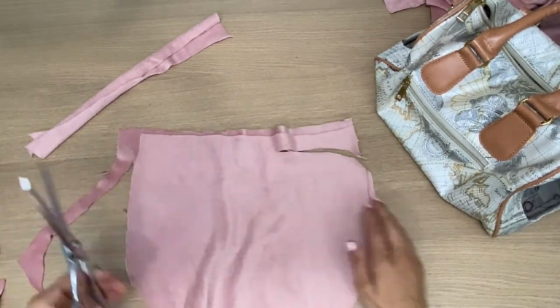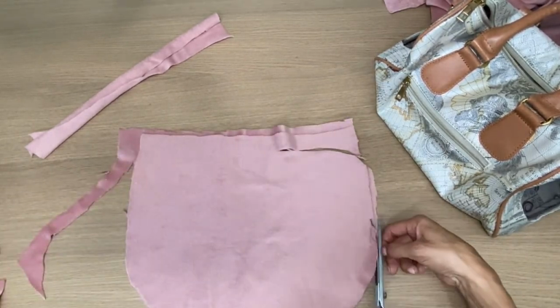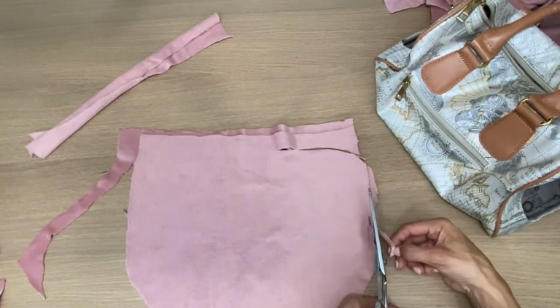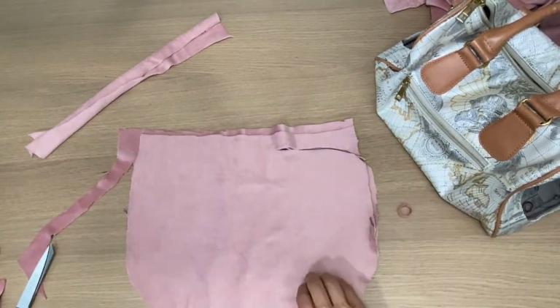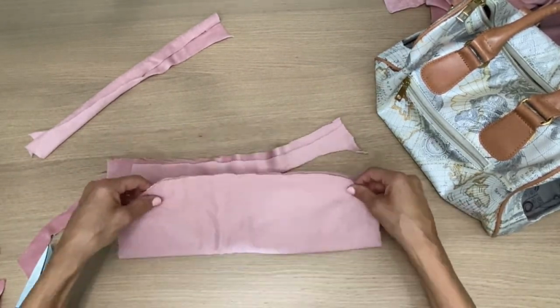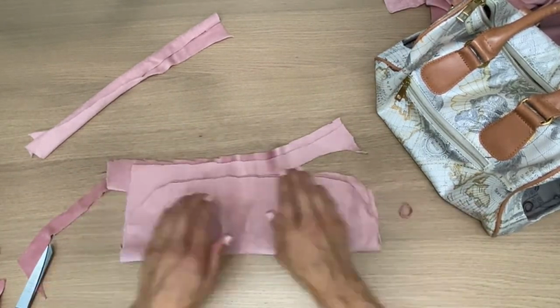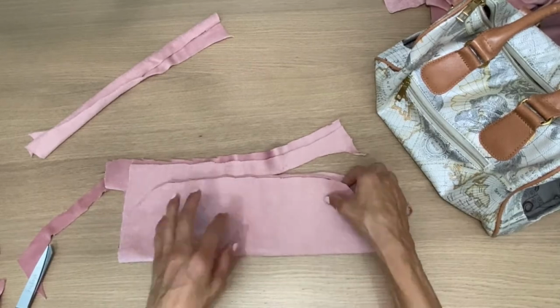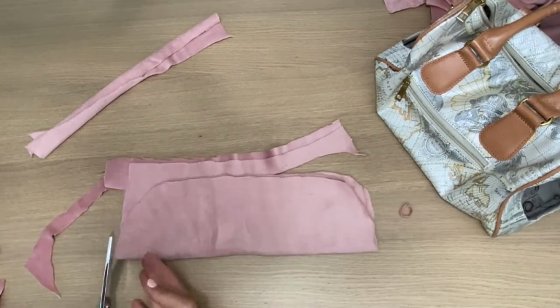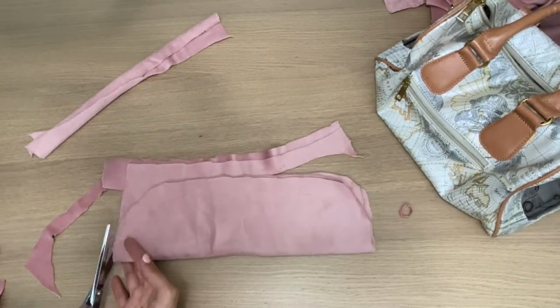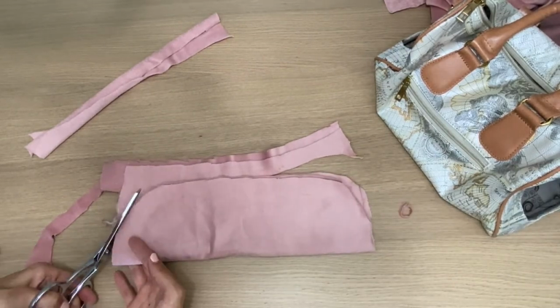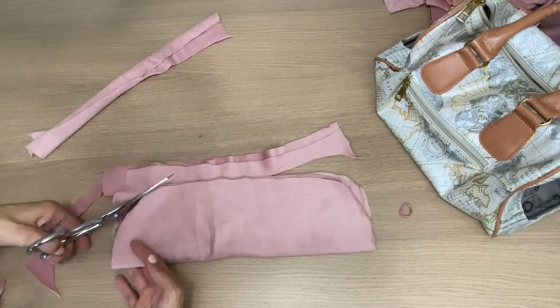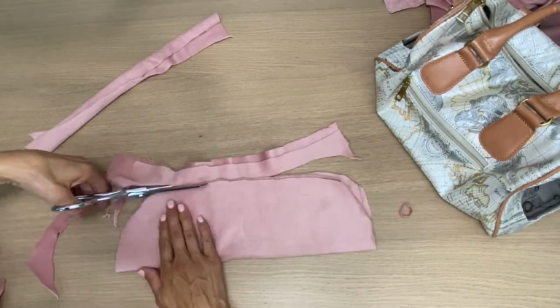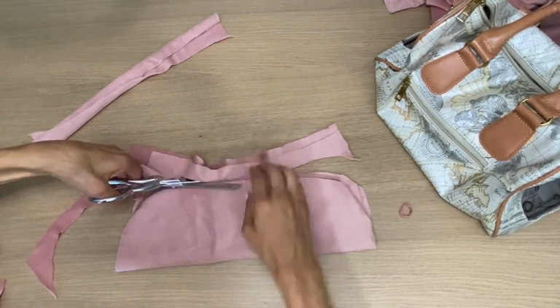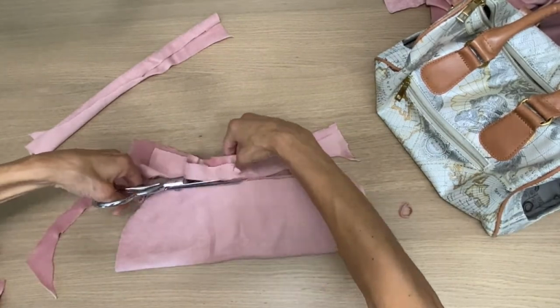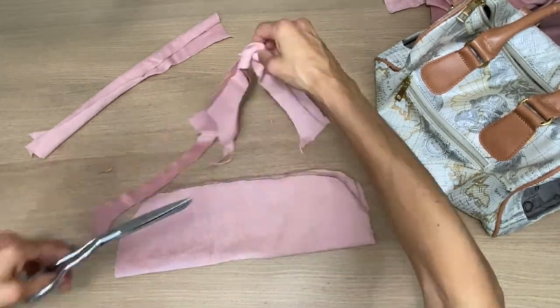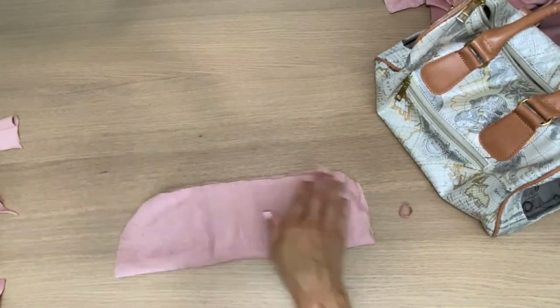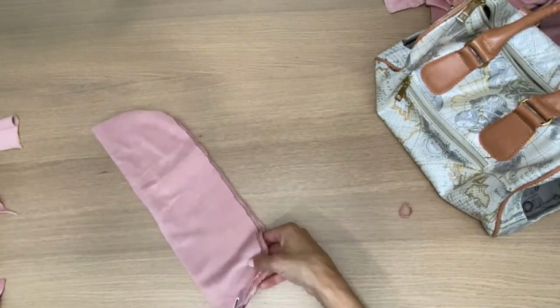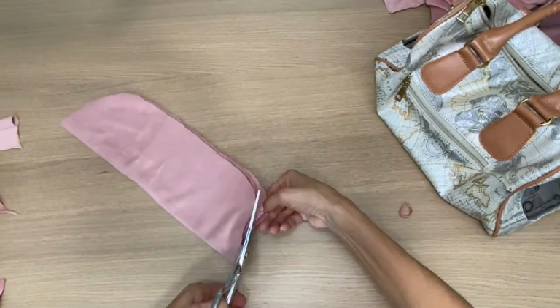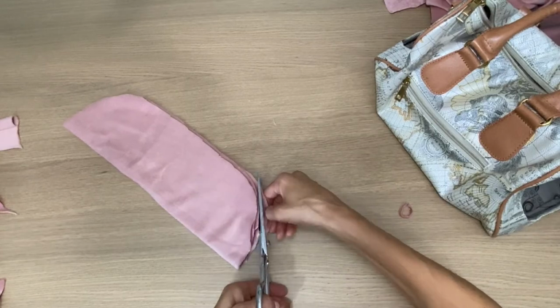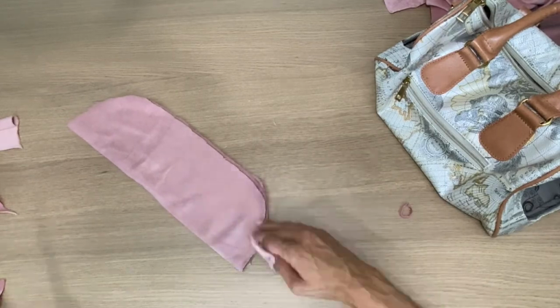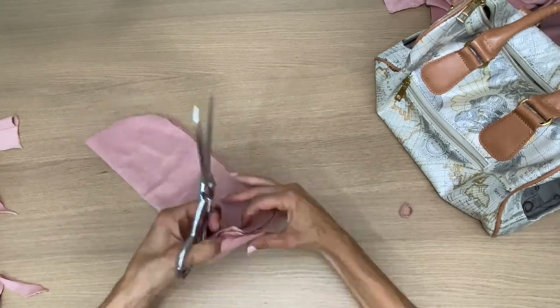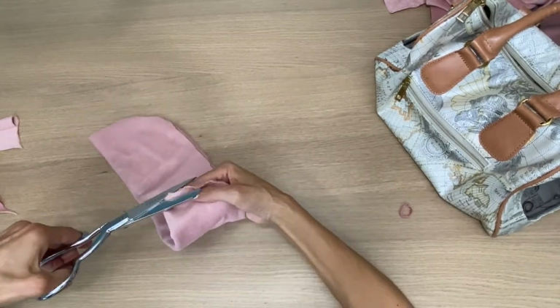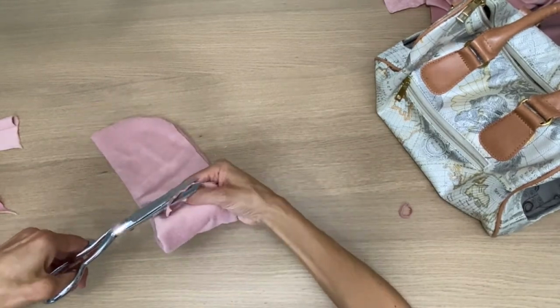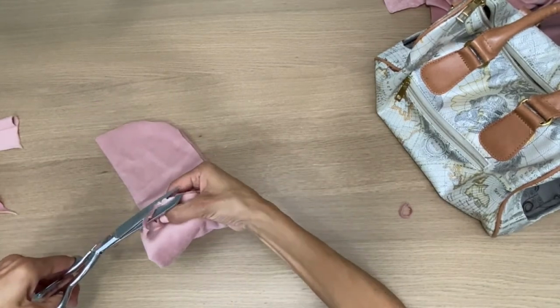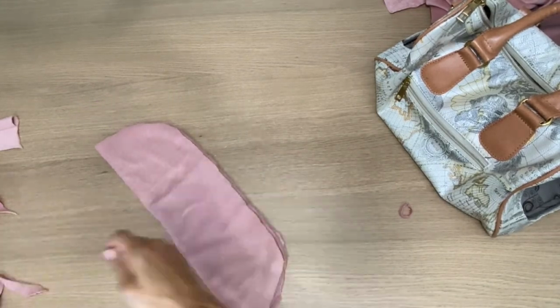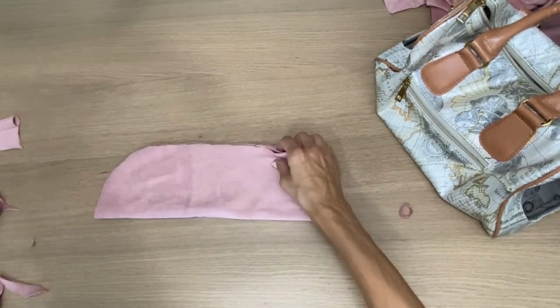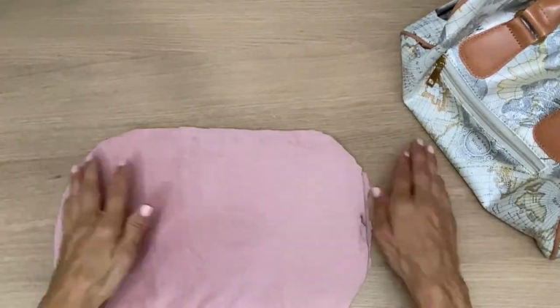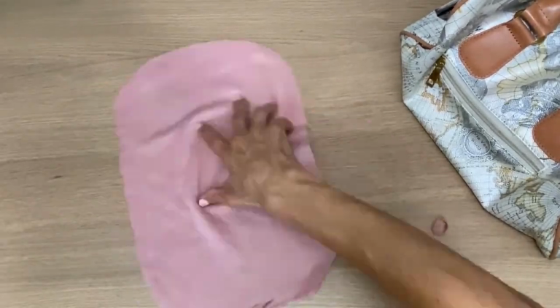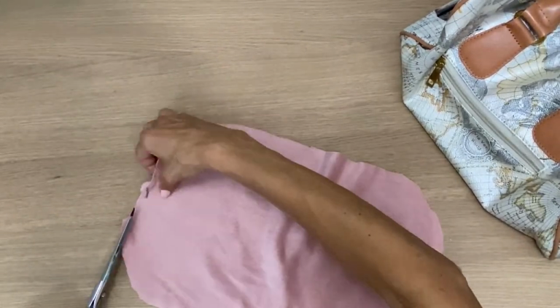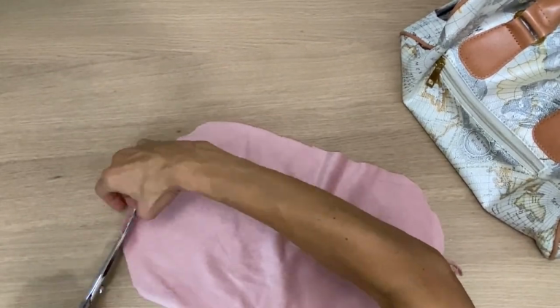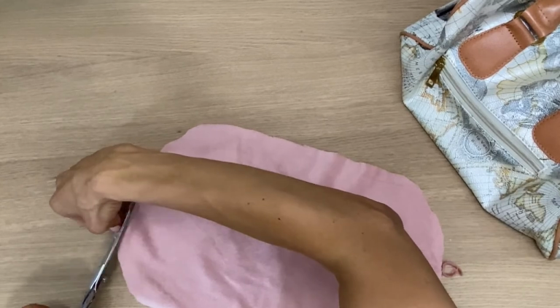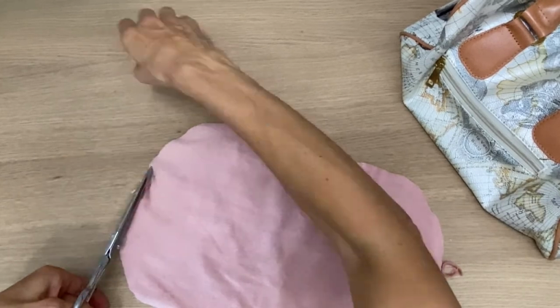Now I'm just folding the minky plush in half so that I have a symmetrical pillow. I'm going to go back to the sewing machine and sew it together, leaving an opening on the top so I can turn it right side out.